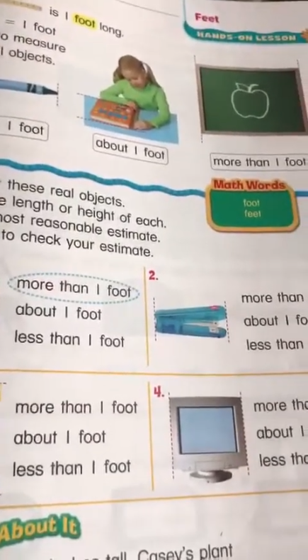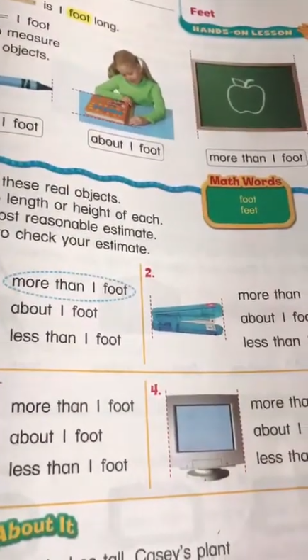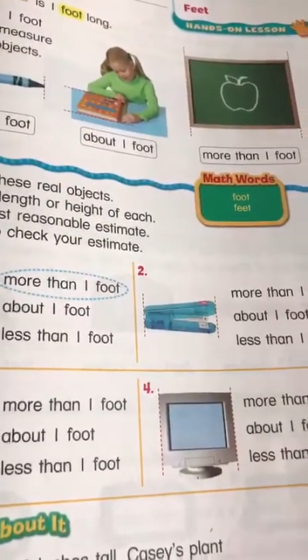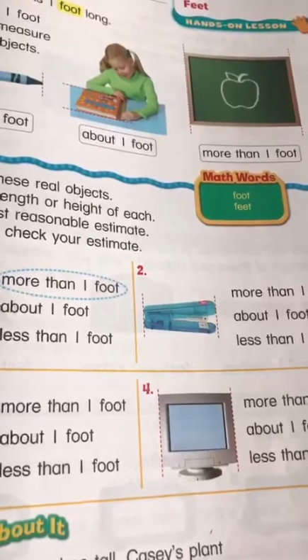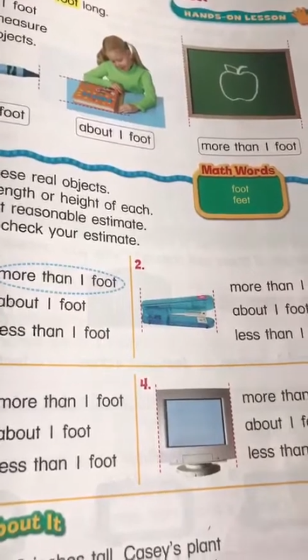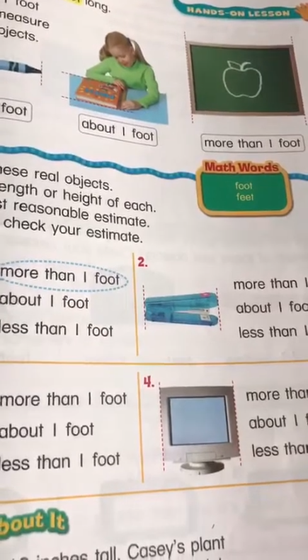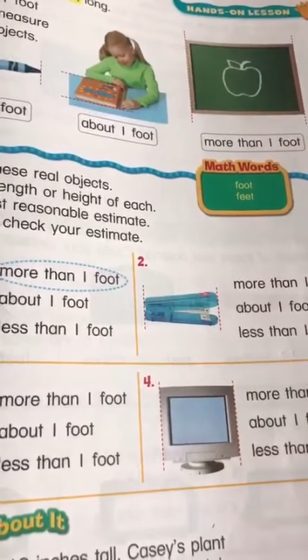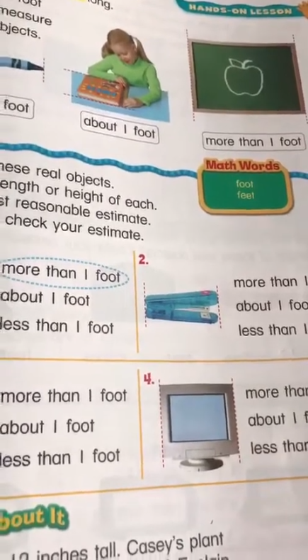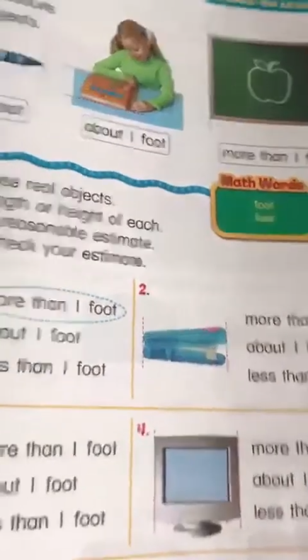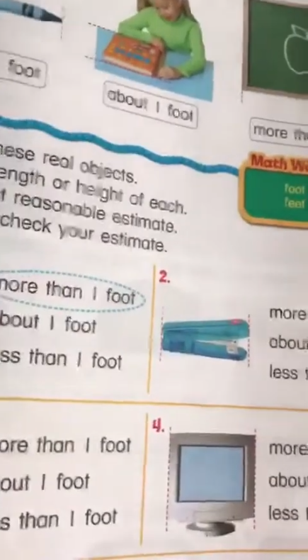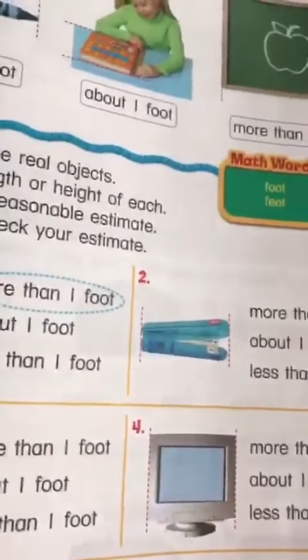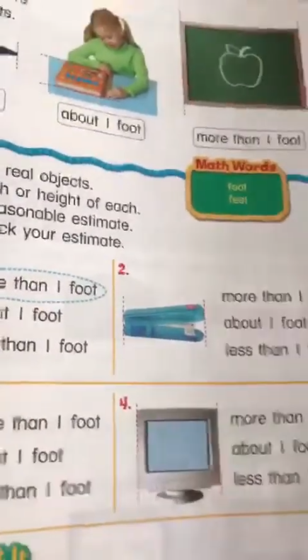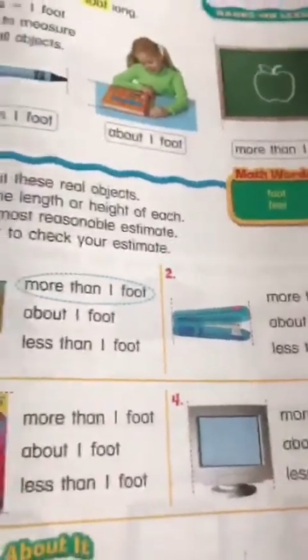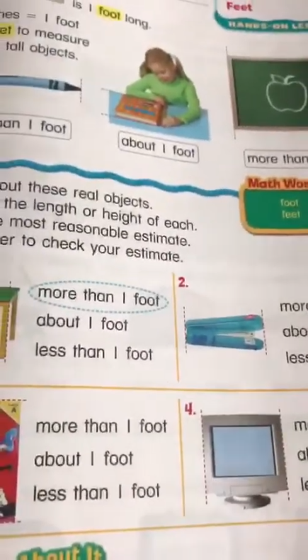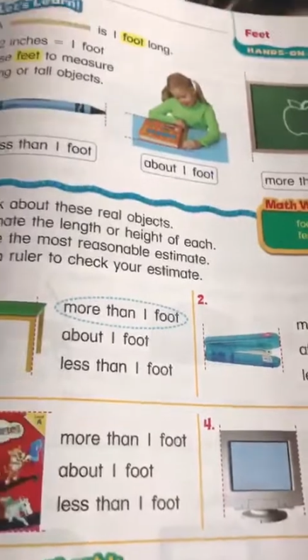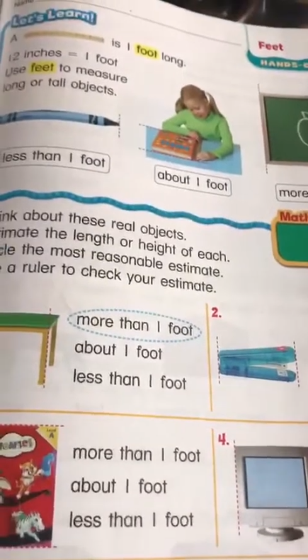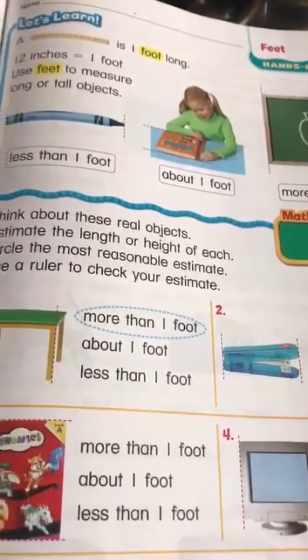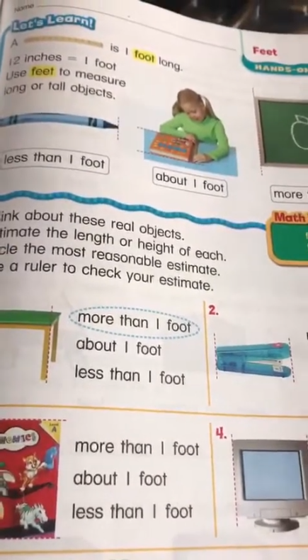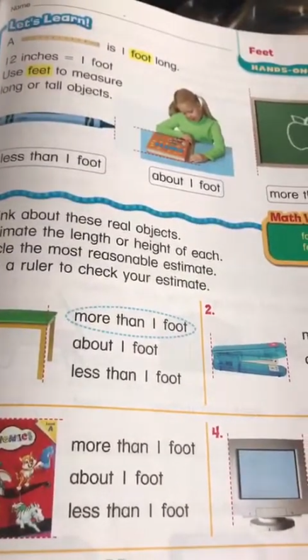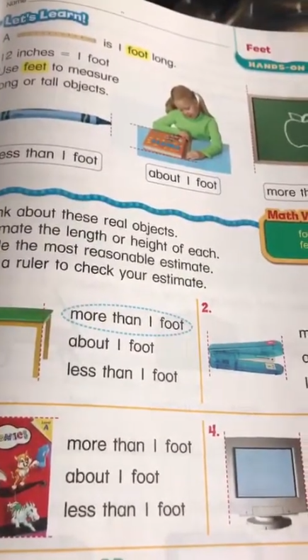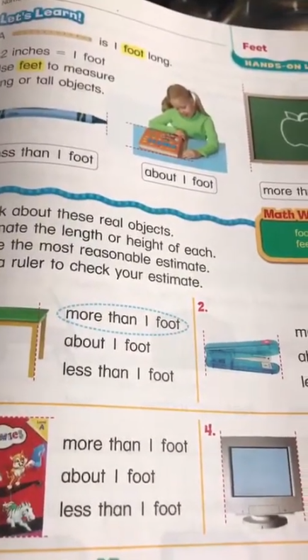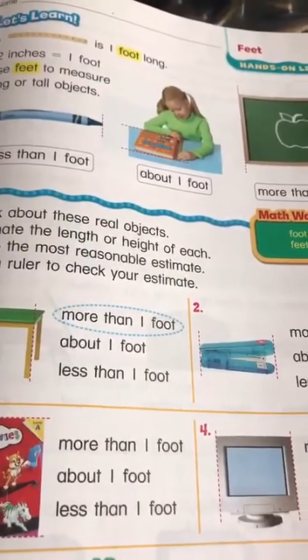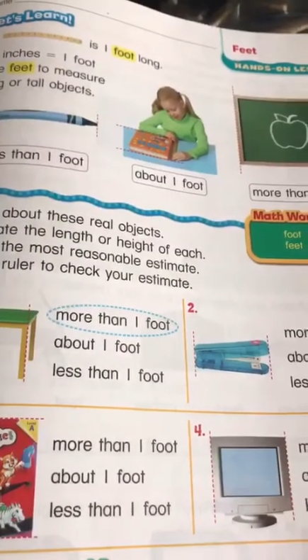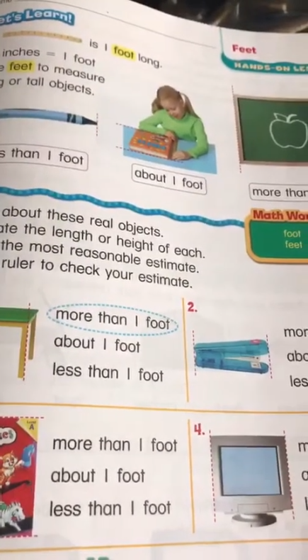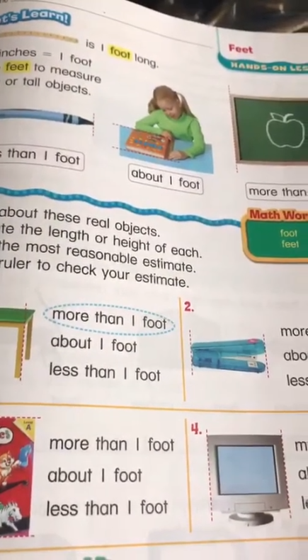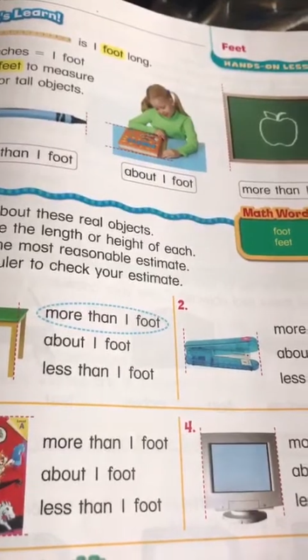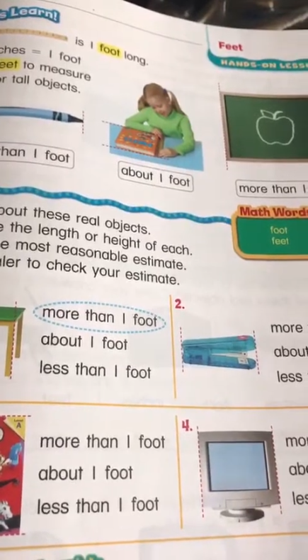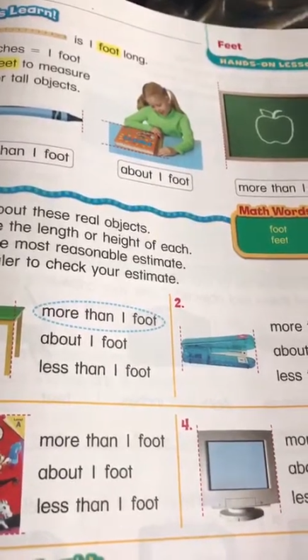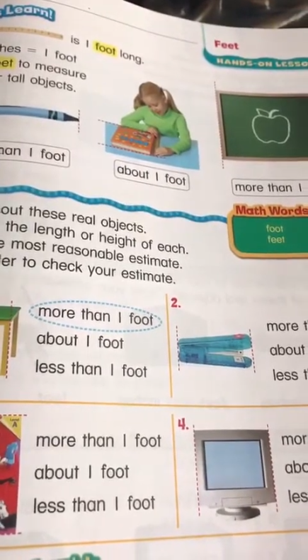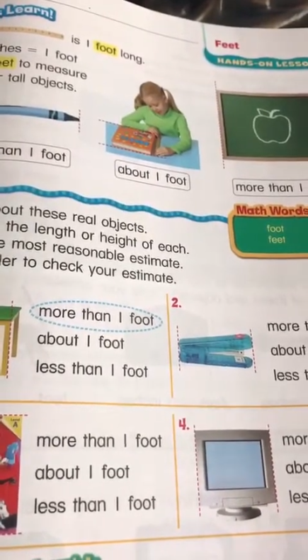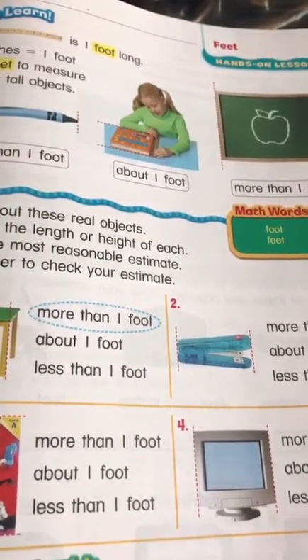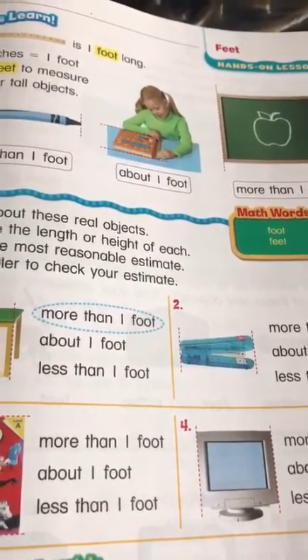Here we have a ruler, and a long ruler is one foot long. 12 inches equals one foot. Use feet to measure long or tall objects.